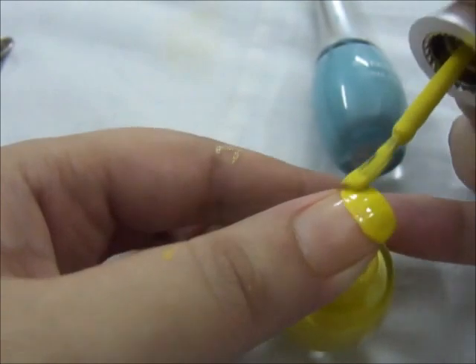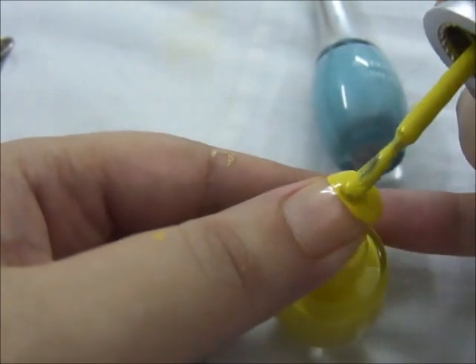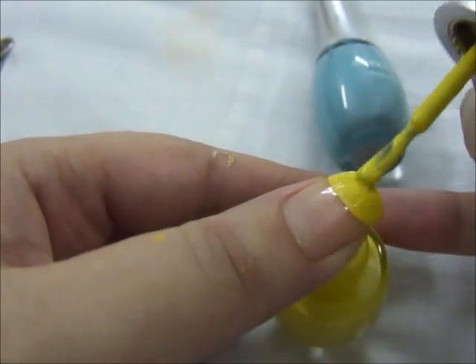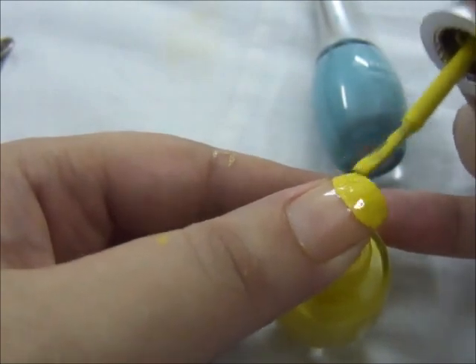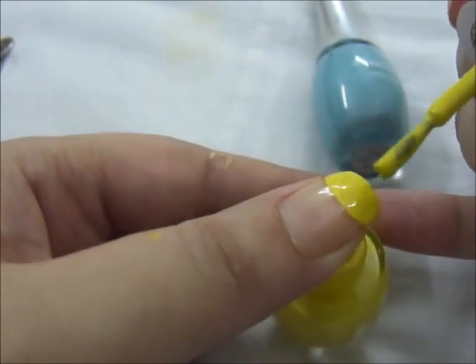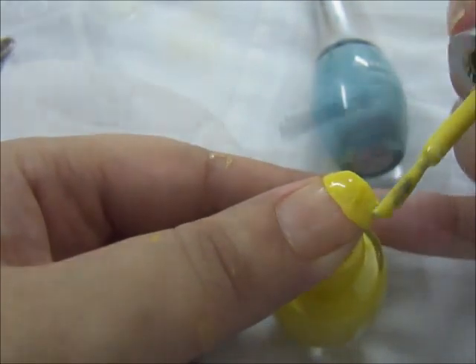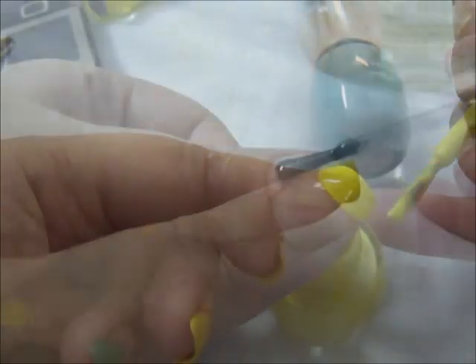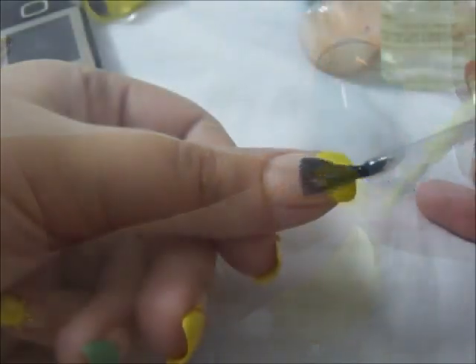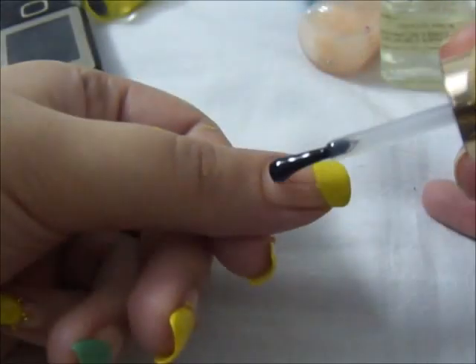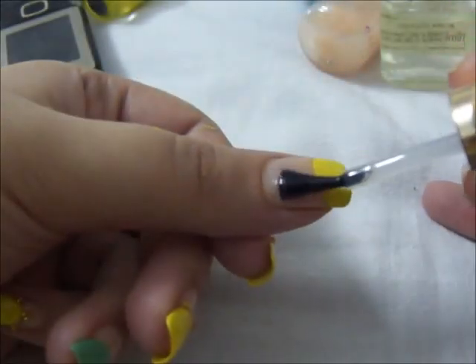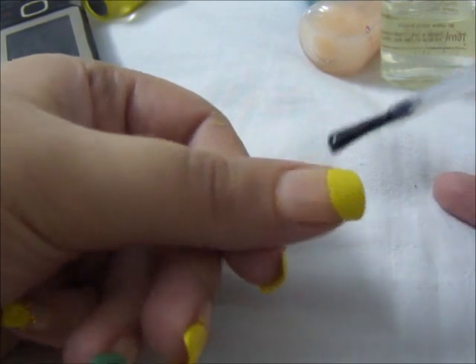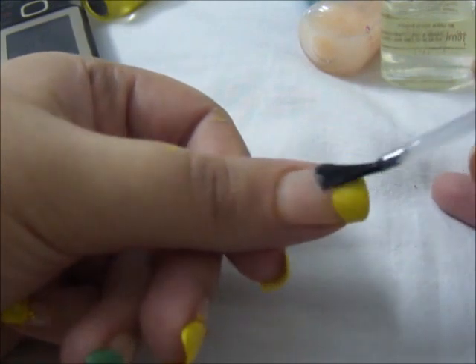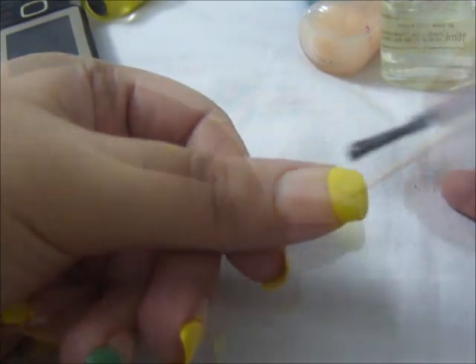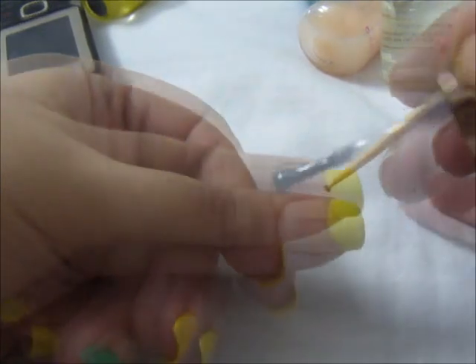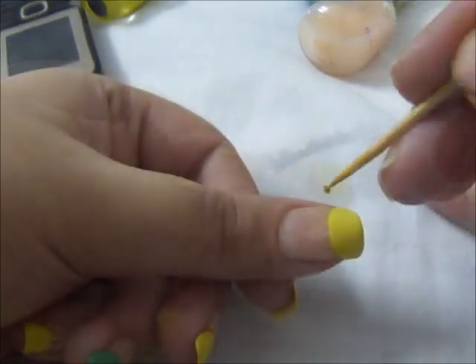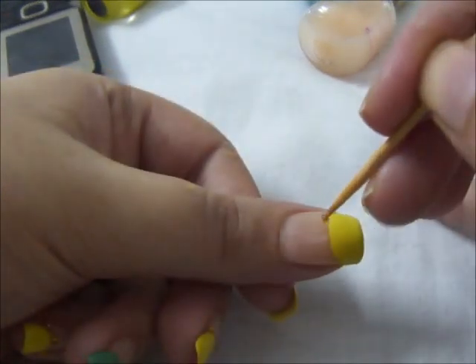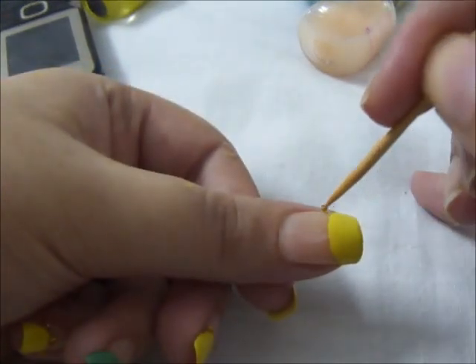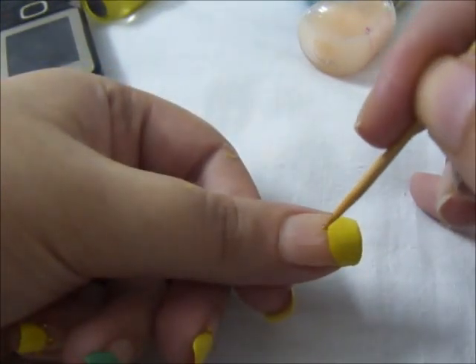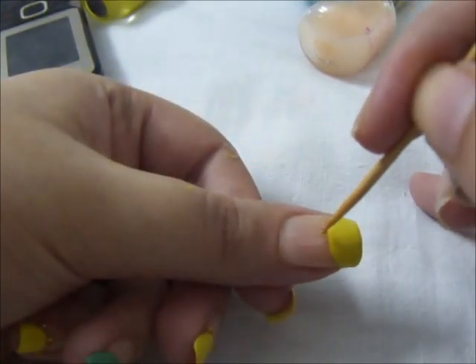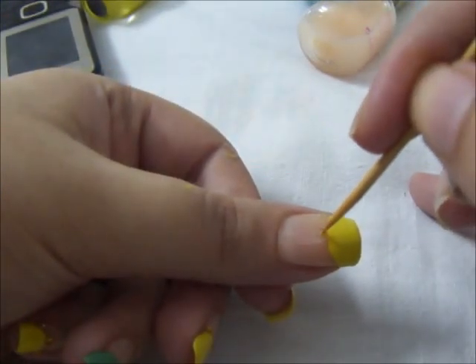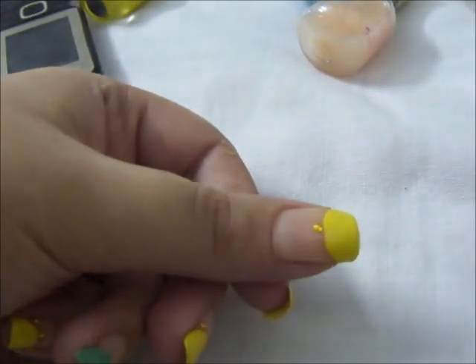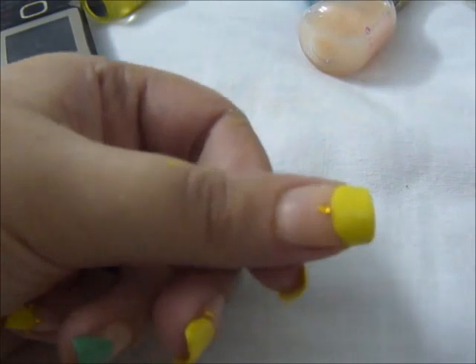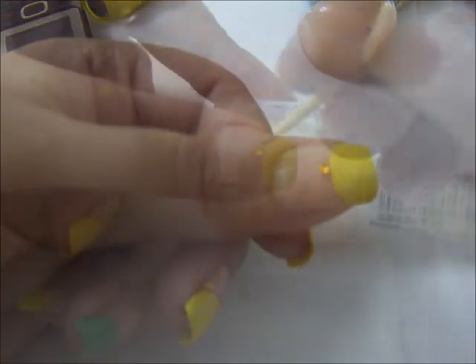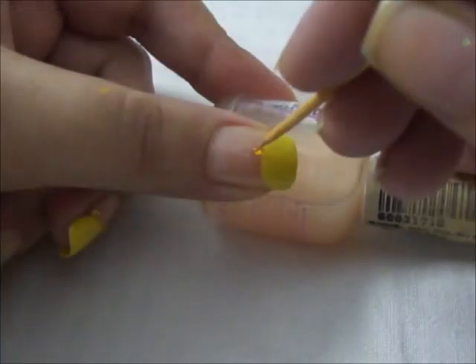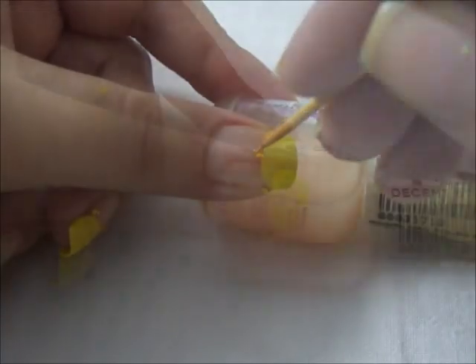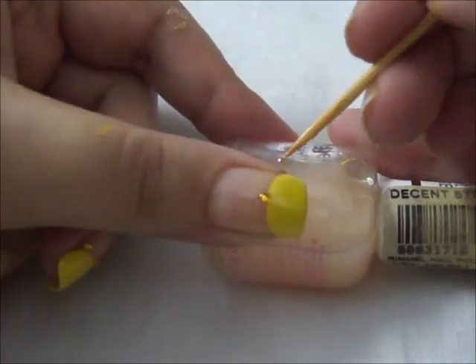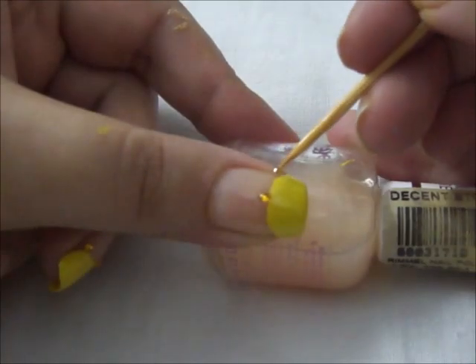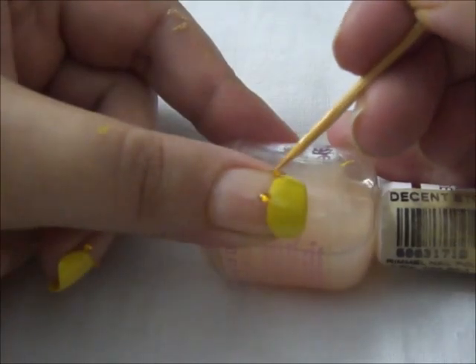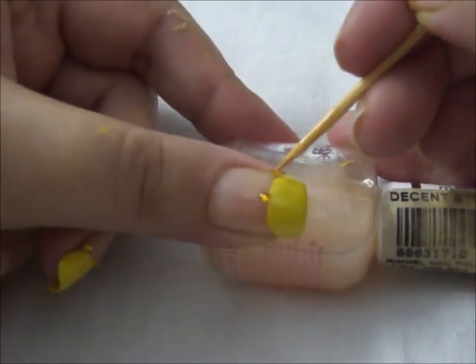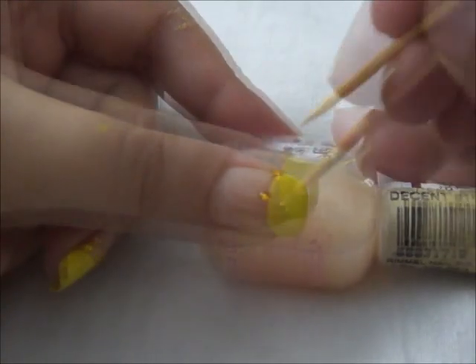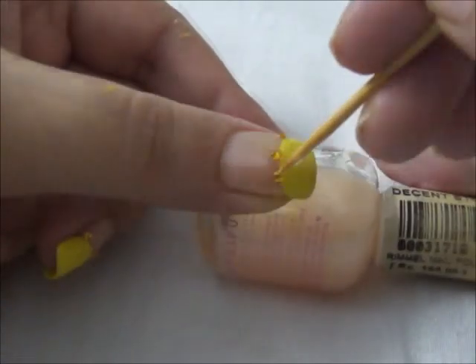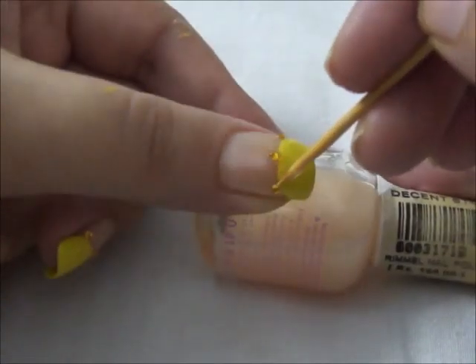And then once it has dried, I'm going to apply a topcoat on it. Then I'm going to set yellow rhinestones — you should set the rhinestones the way I am setting them.